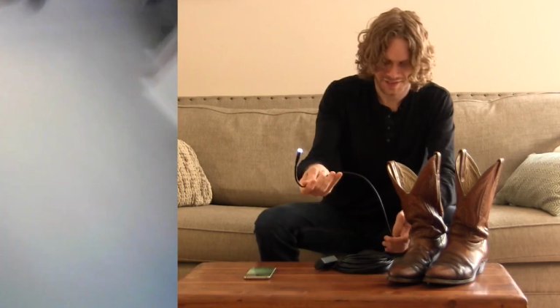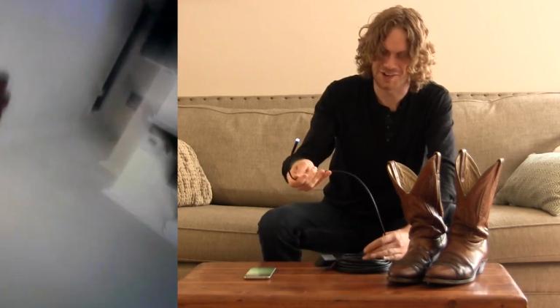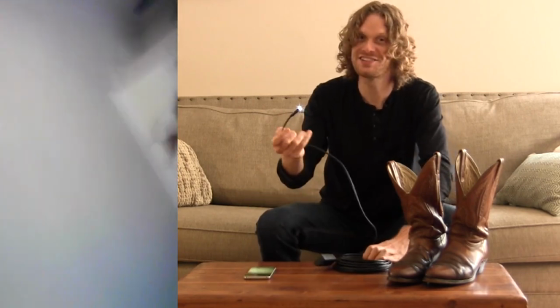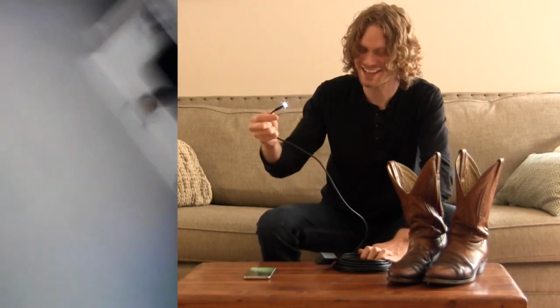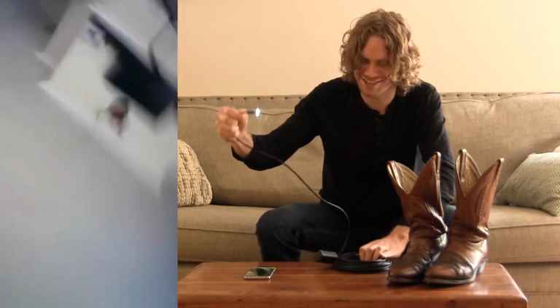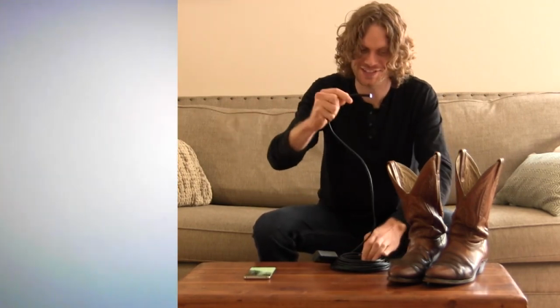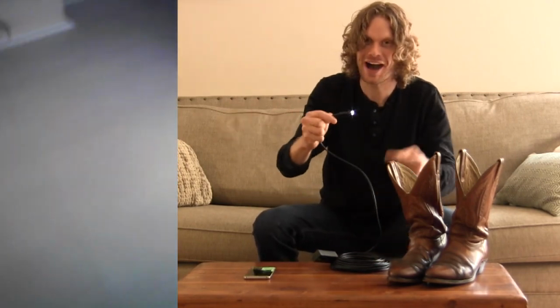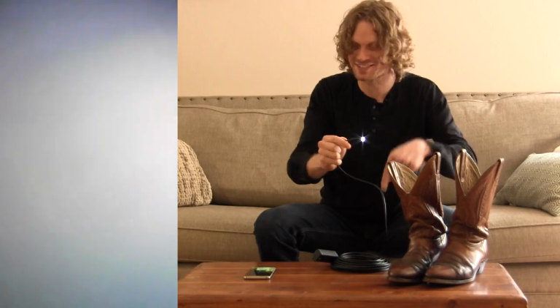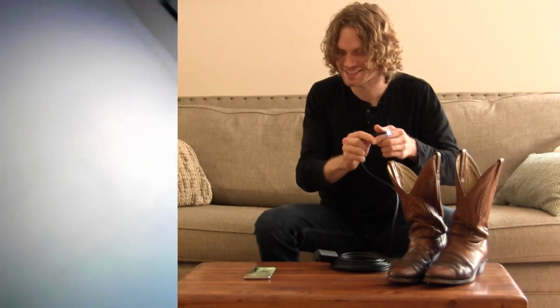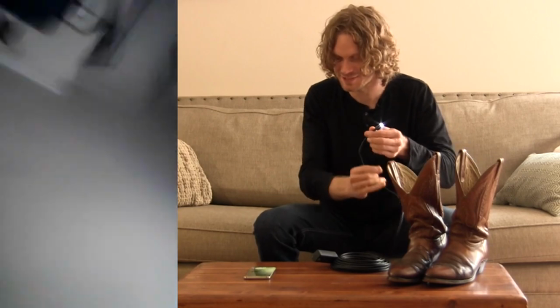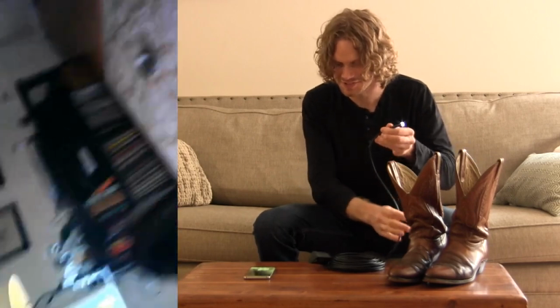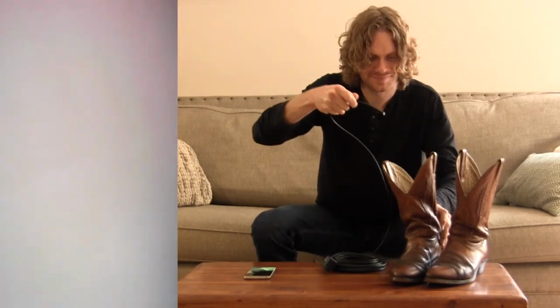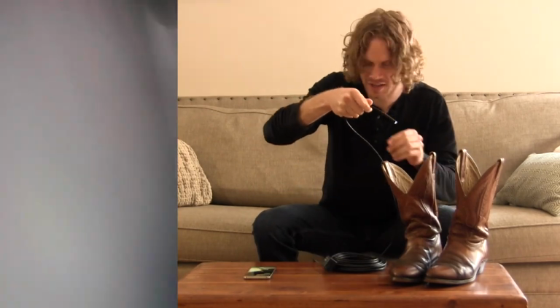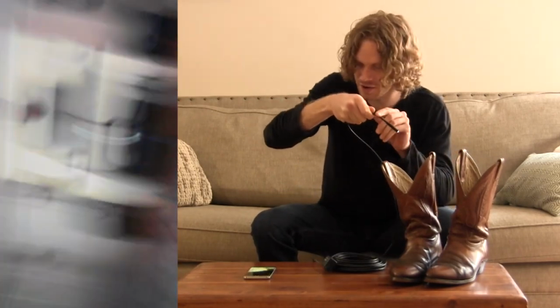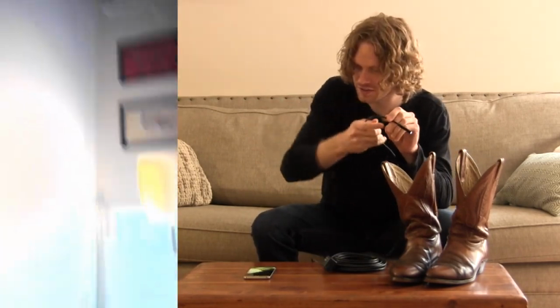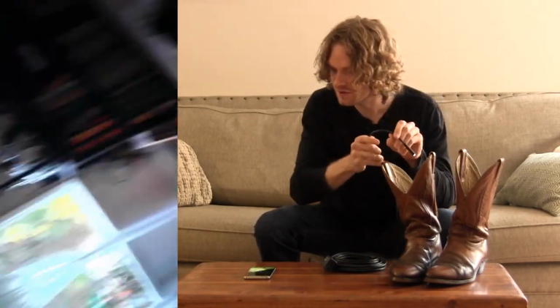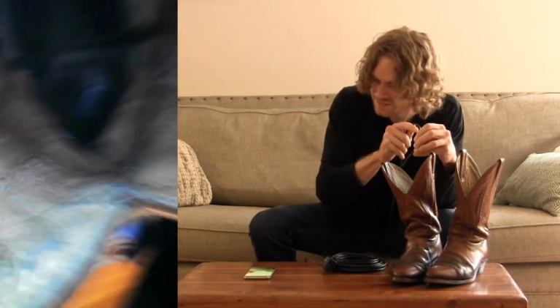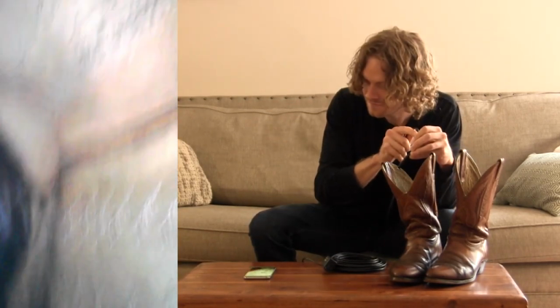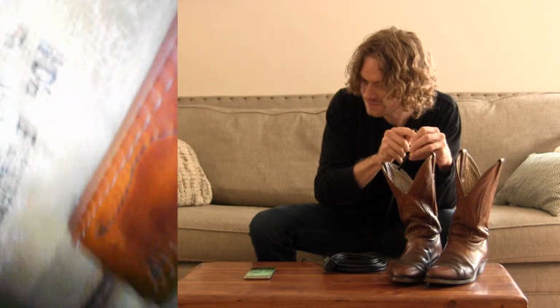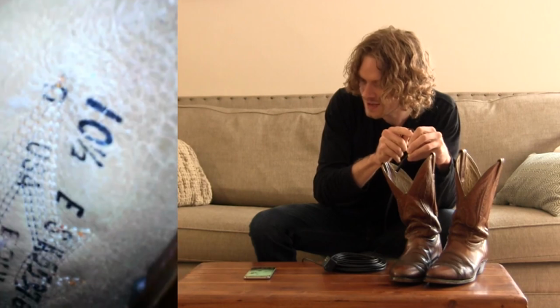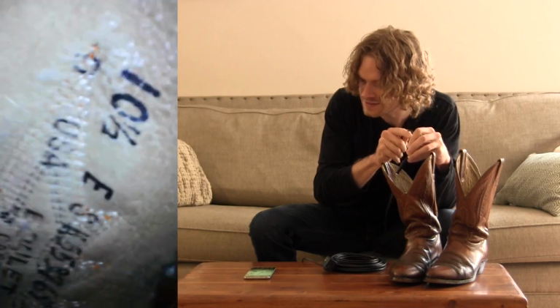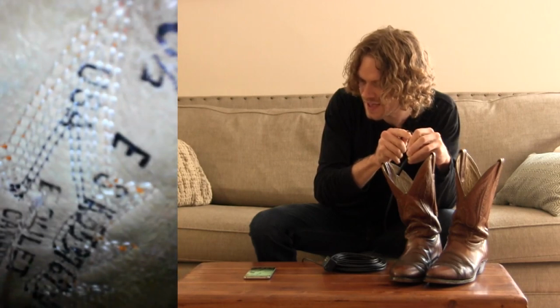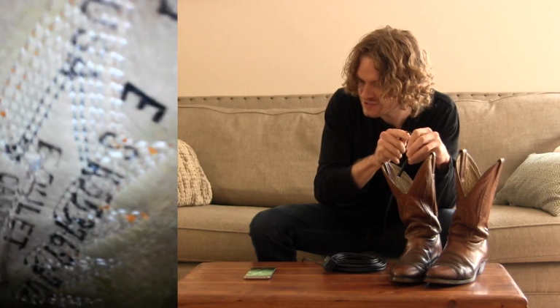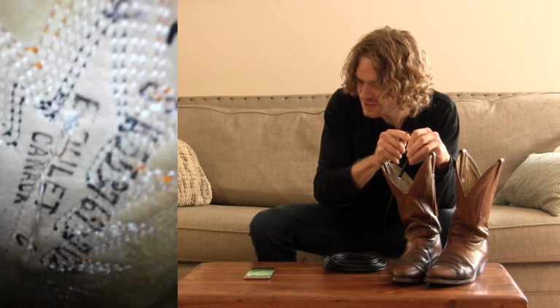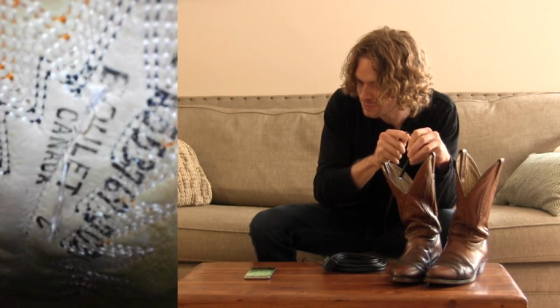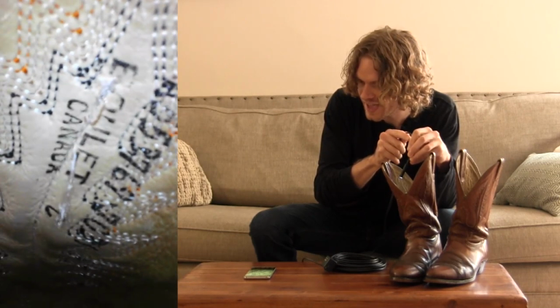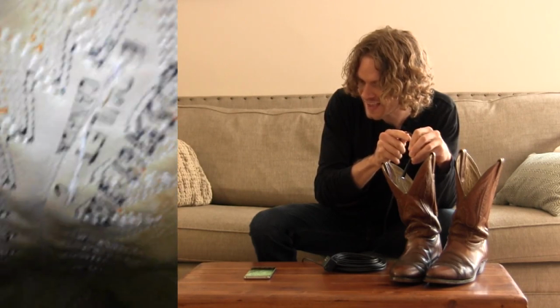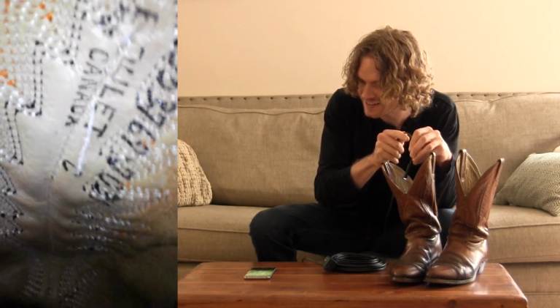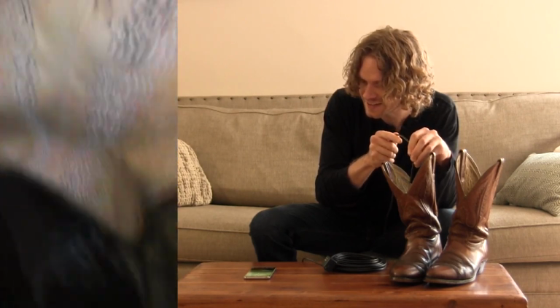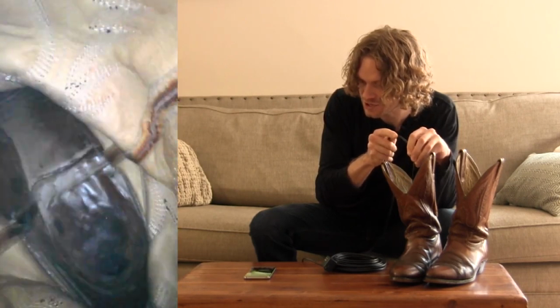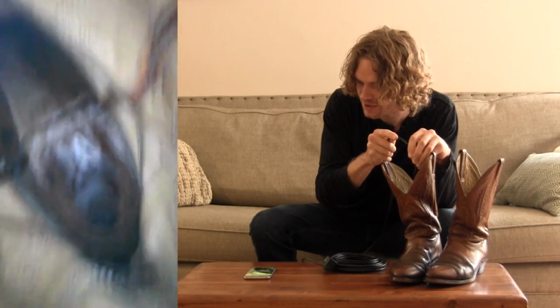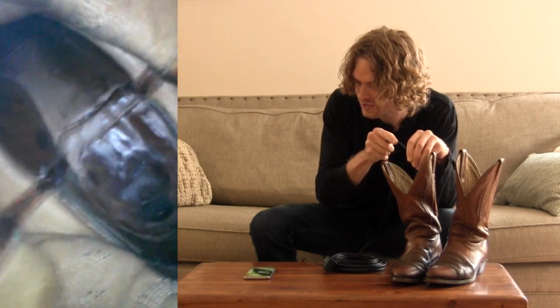Here we go. I haven't done this yet, so this is the first time I've been seeing inside these boots. Here we go. We got 10 and a half, Boulay, Canada. That's what I'm talking about.